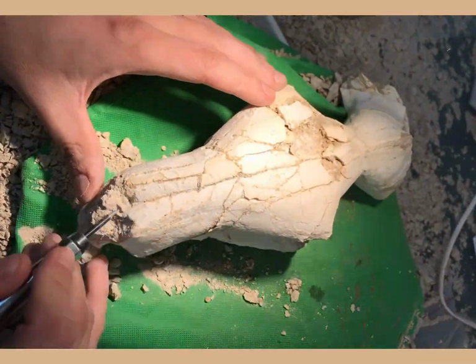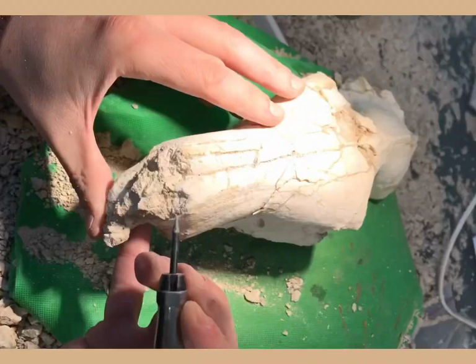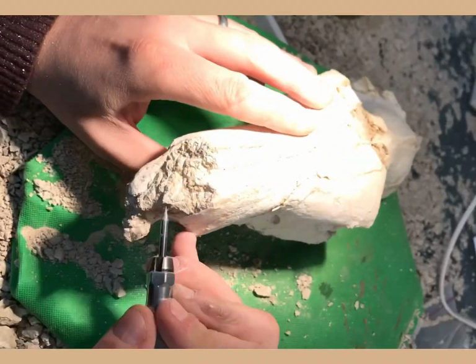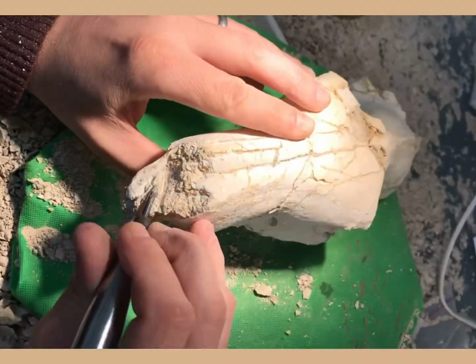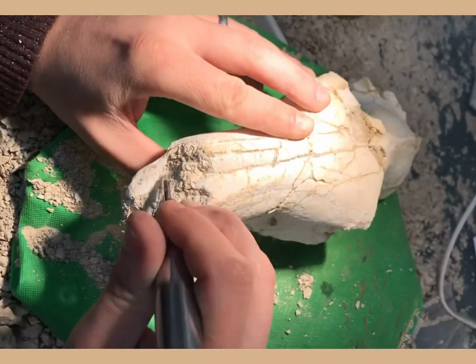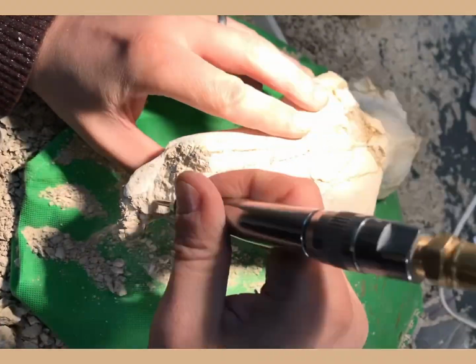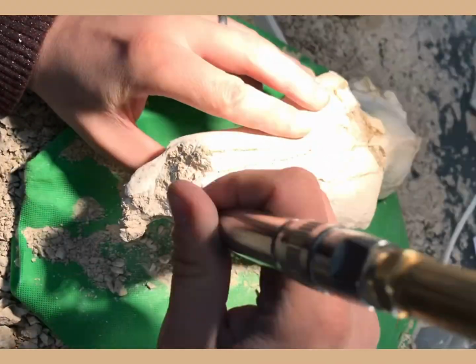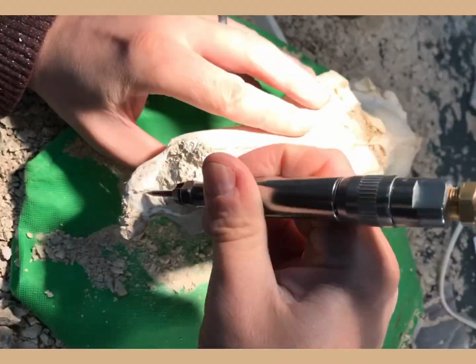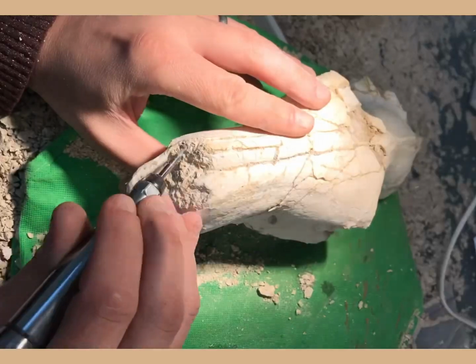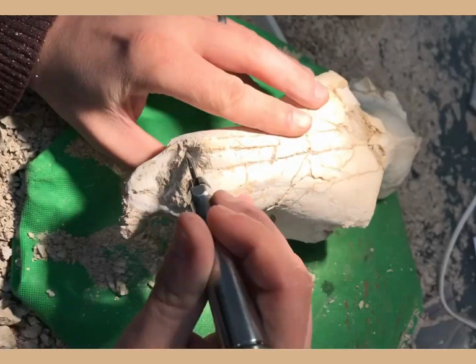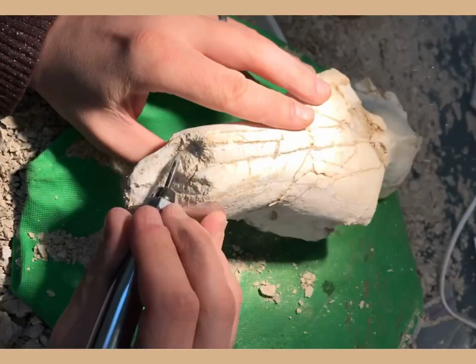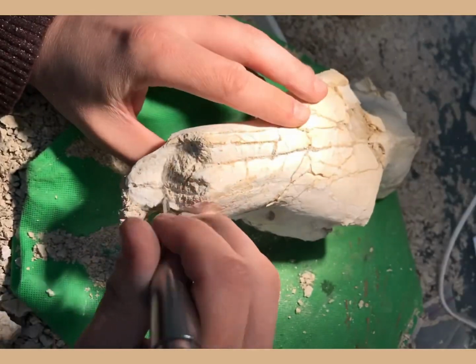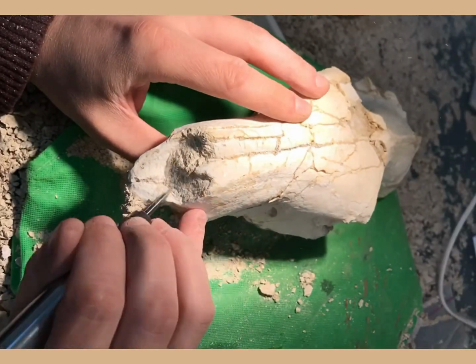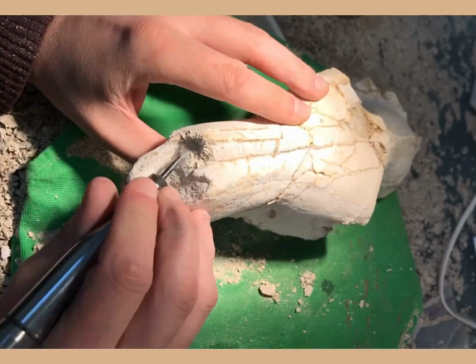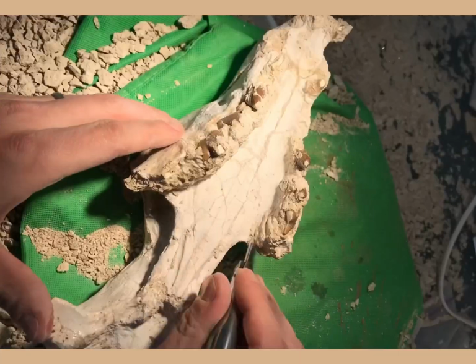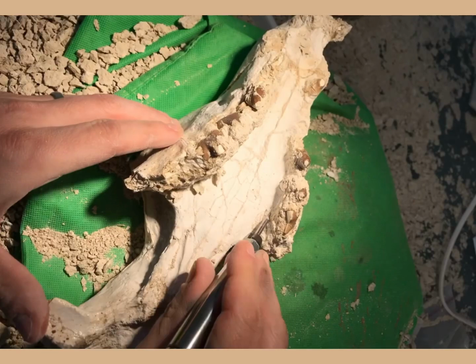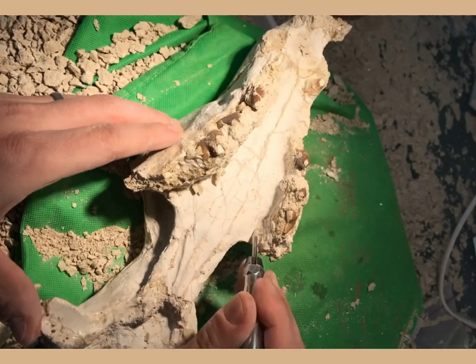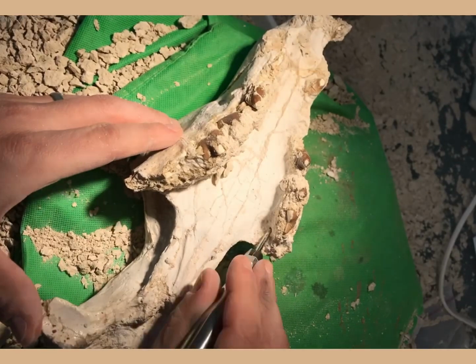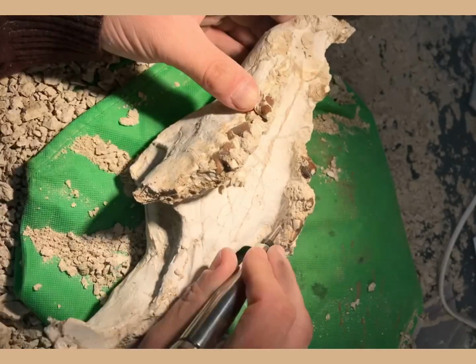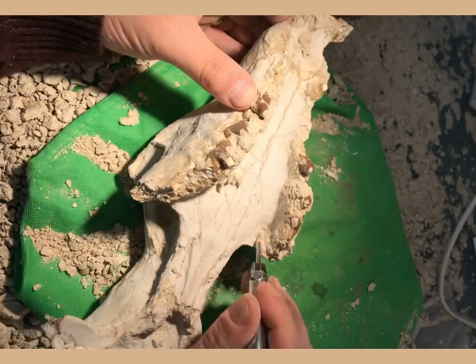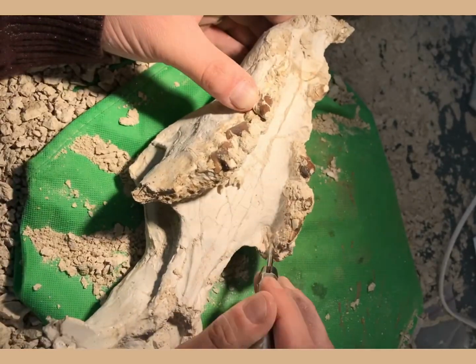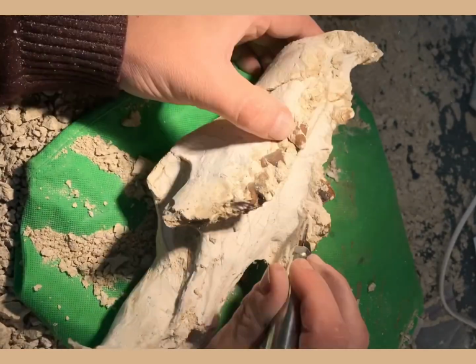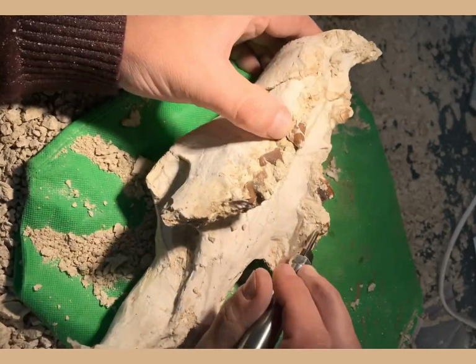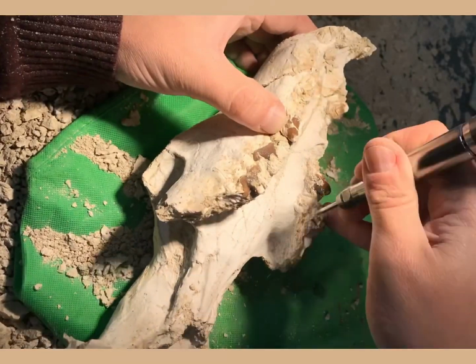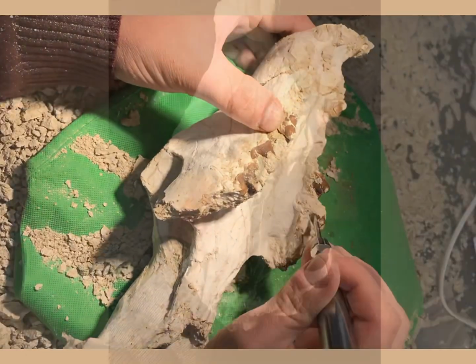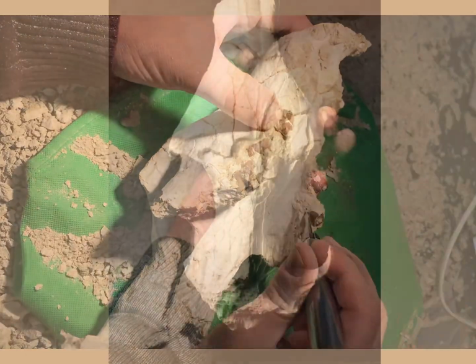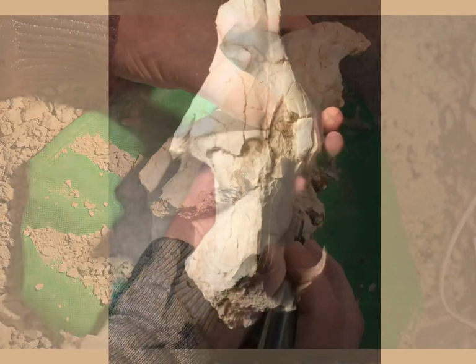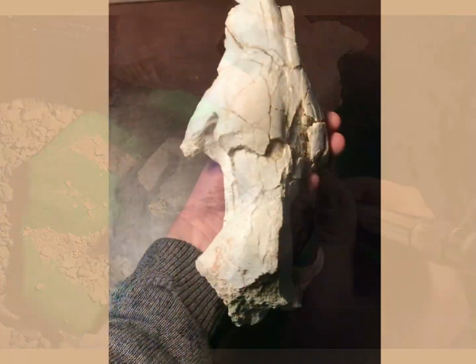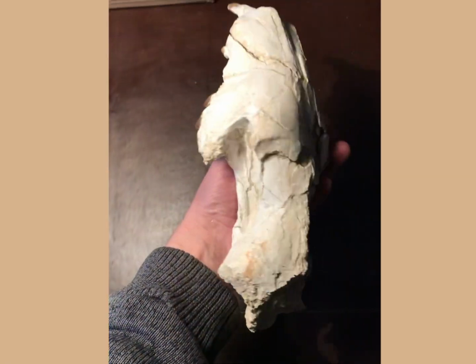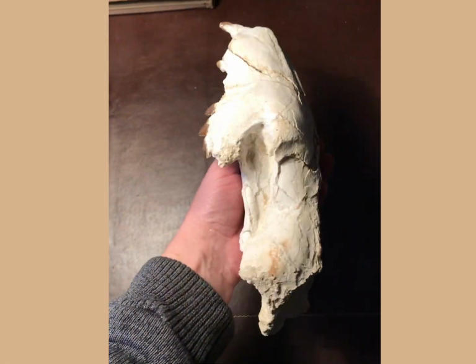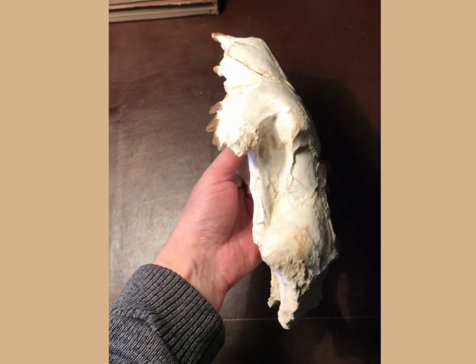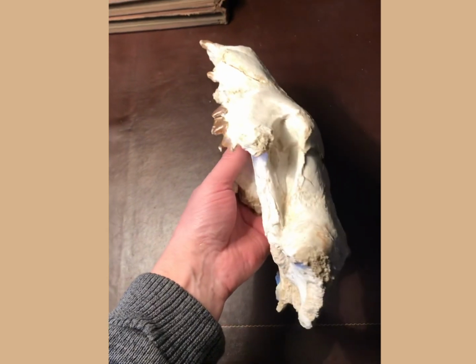Hang around — you'll also see the lower jaw and what the whole thing looks like. If you like these fossil prep videos, please subscribe. There's lots more to come, just need time to upload them. Enjoy the rest of the video.